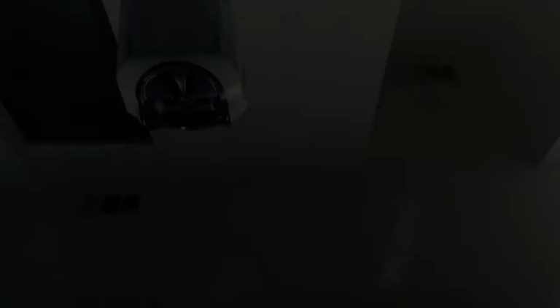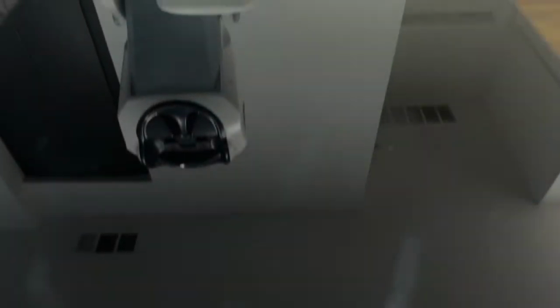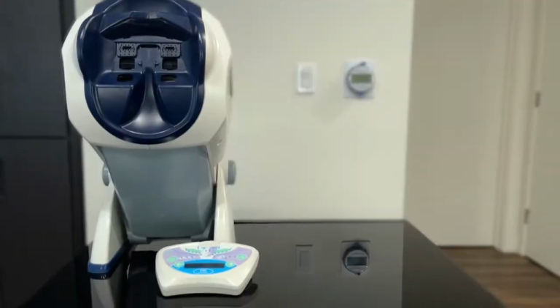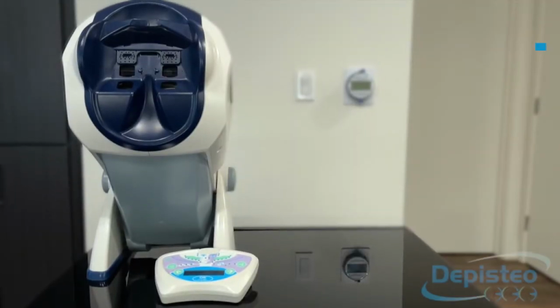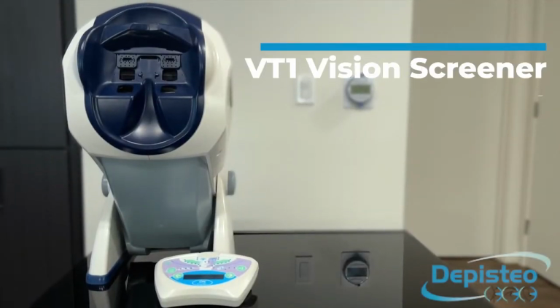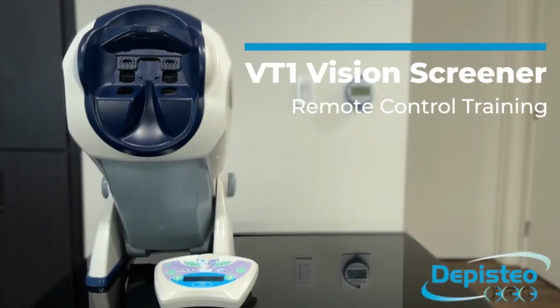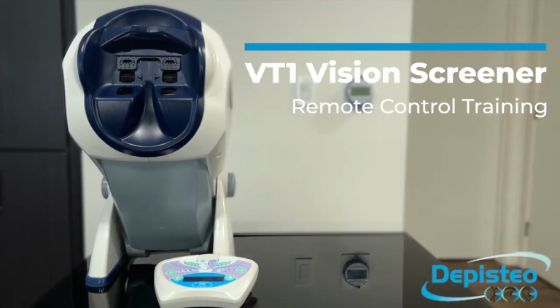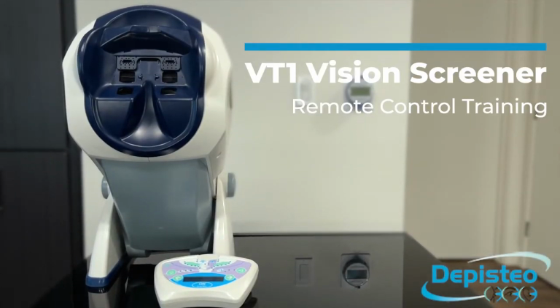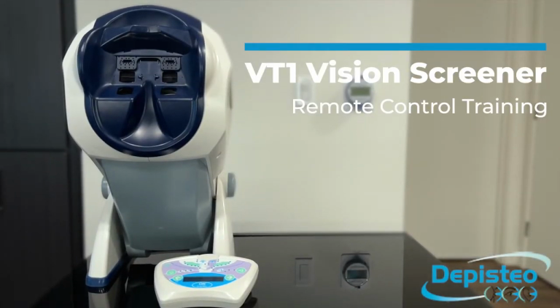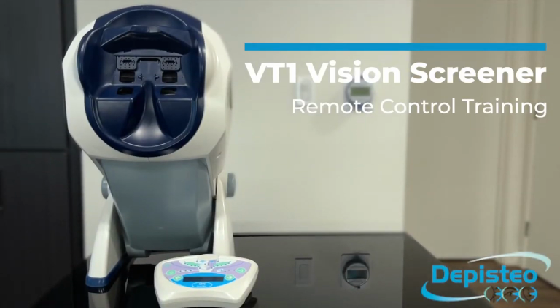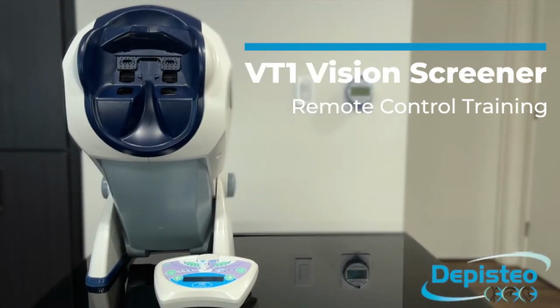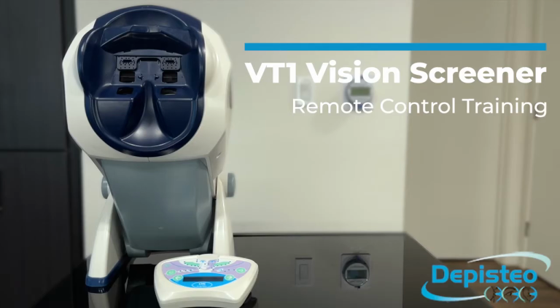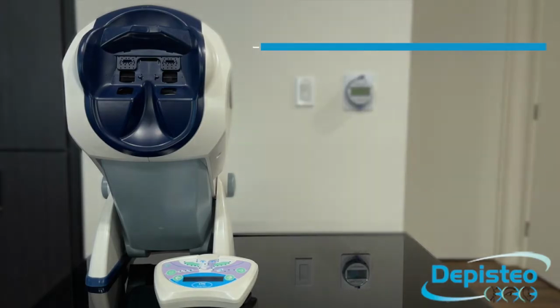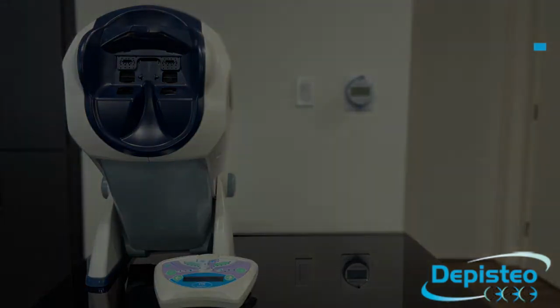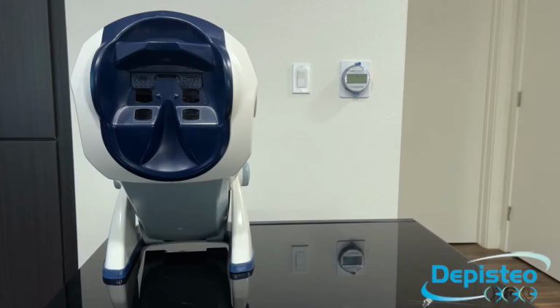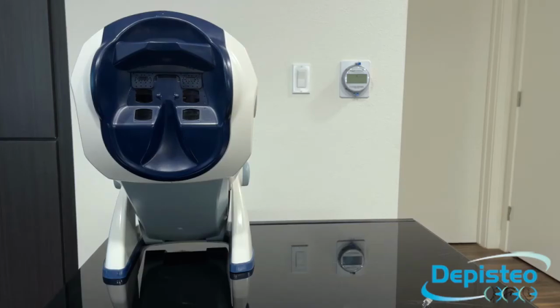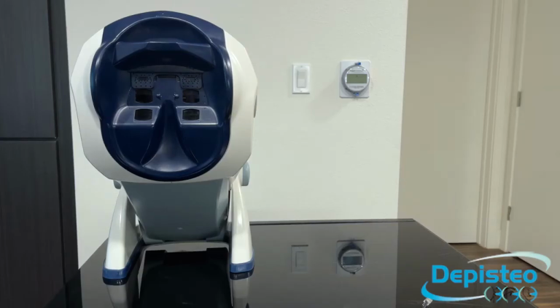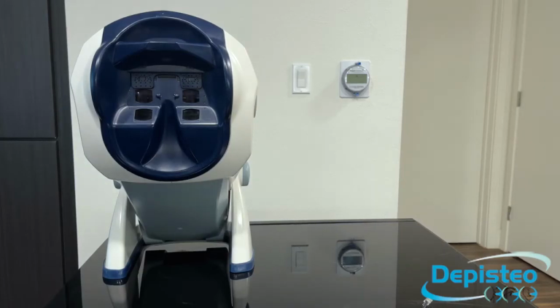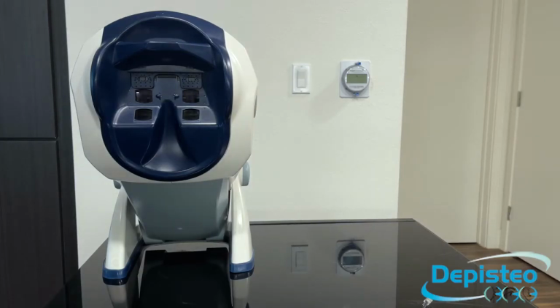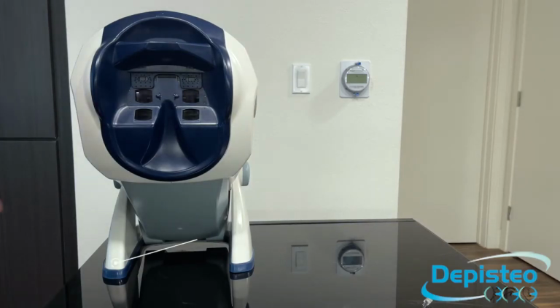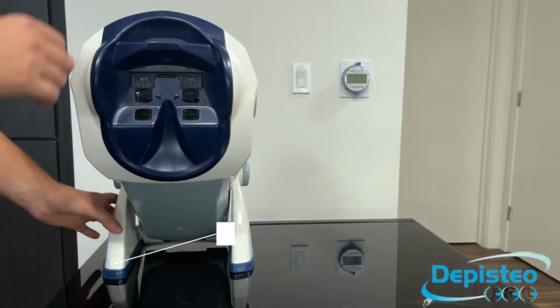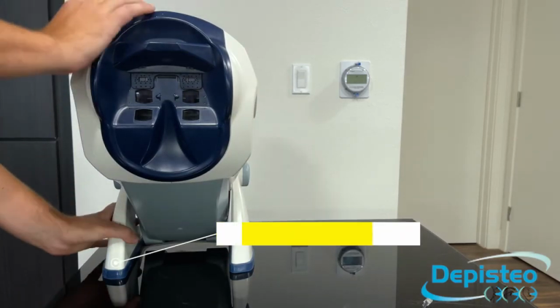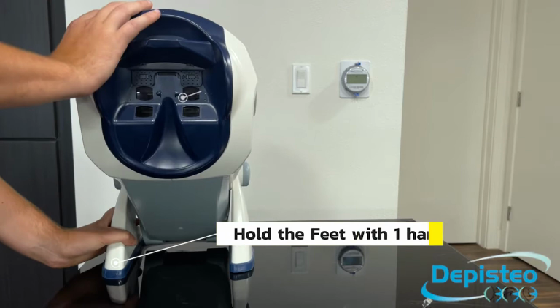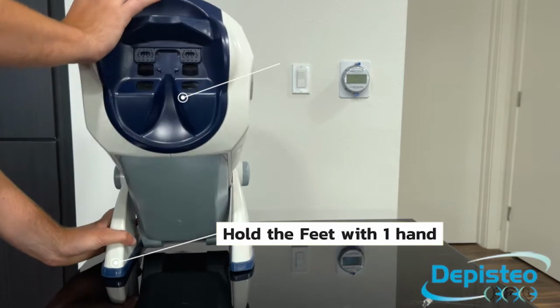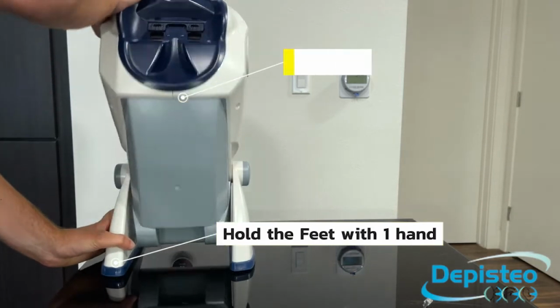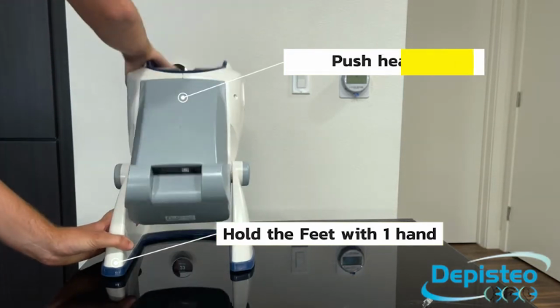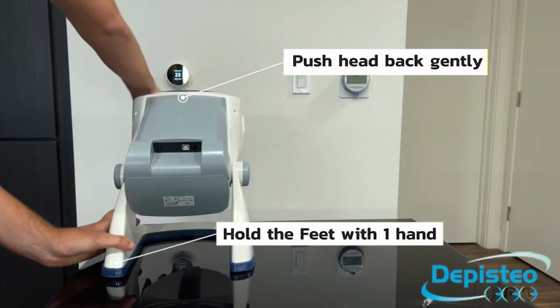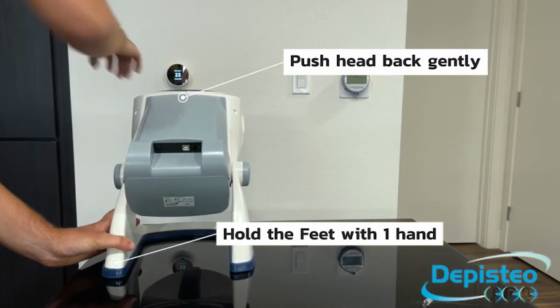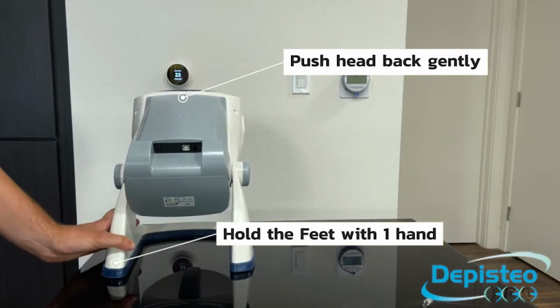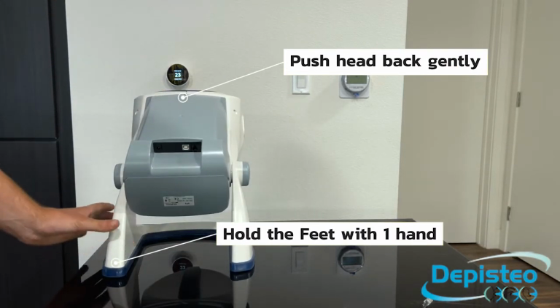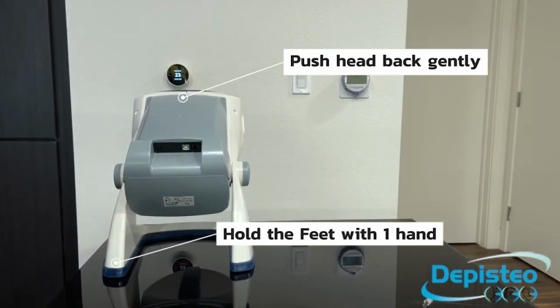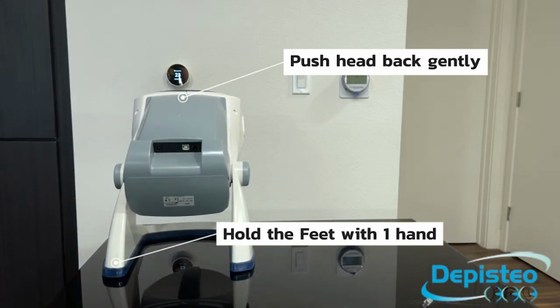Let's take a look at how to use your VT1 remote control. First off, this is how you plug it in safely. You hold the feet of the machine and you push the head towards the back gently.